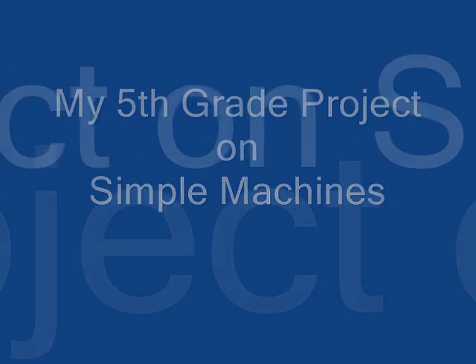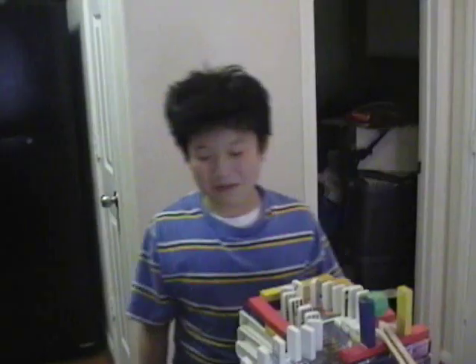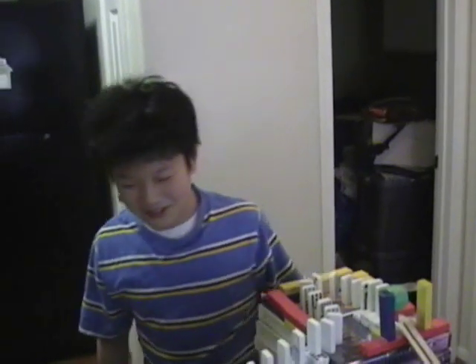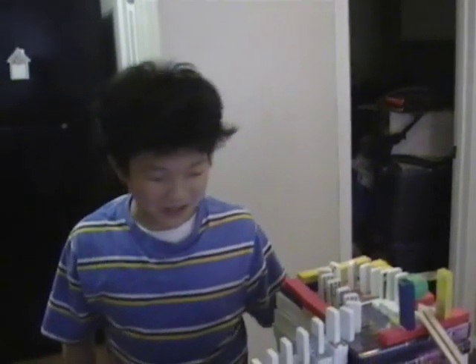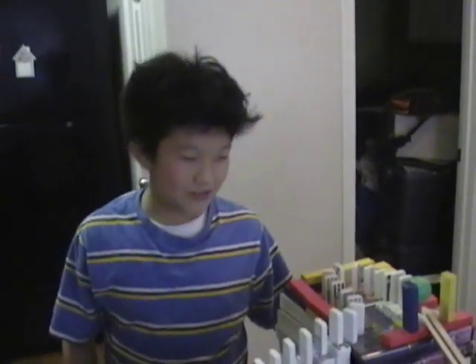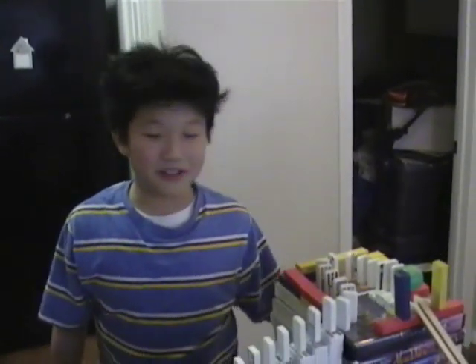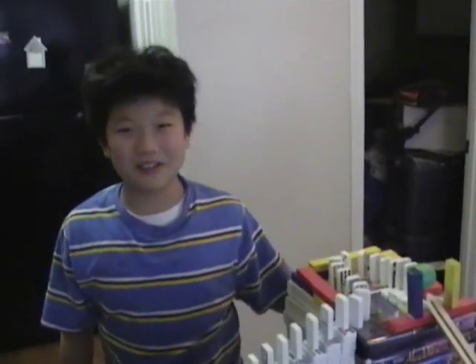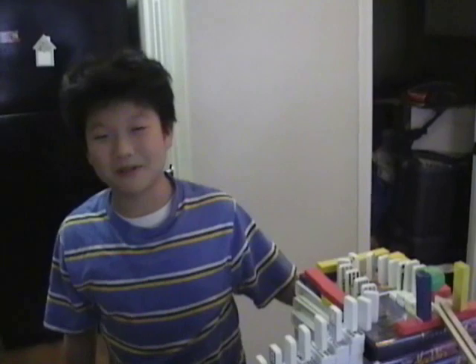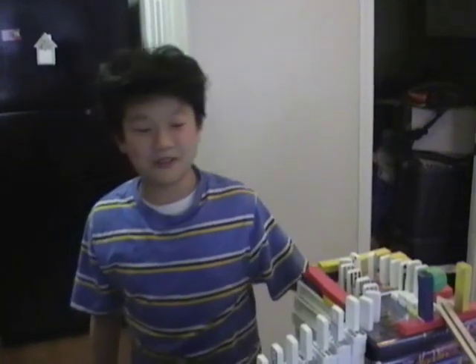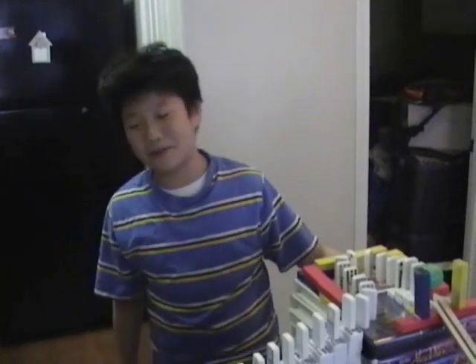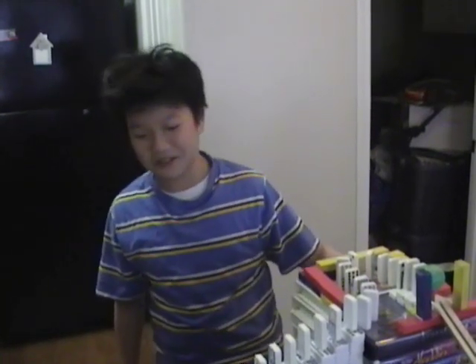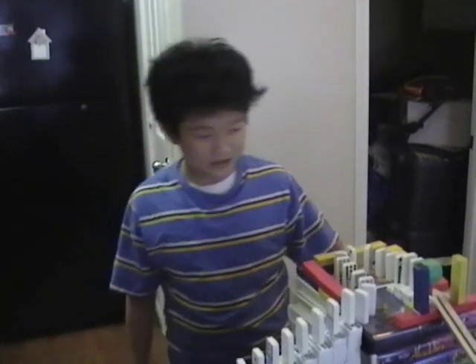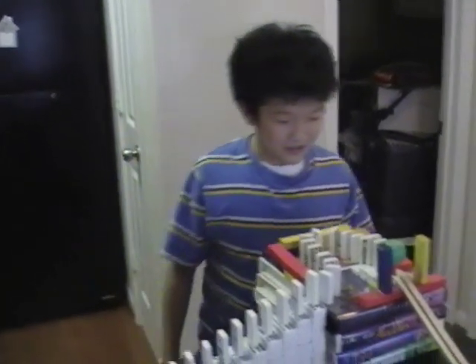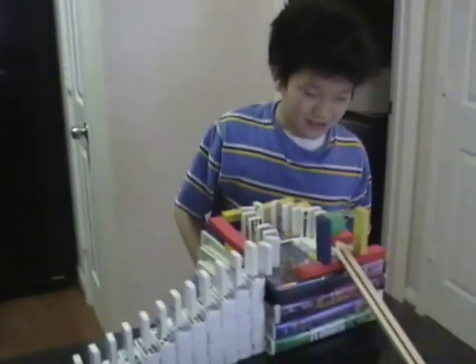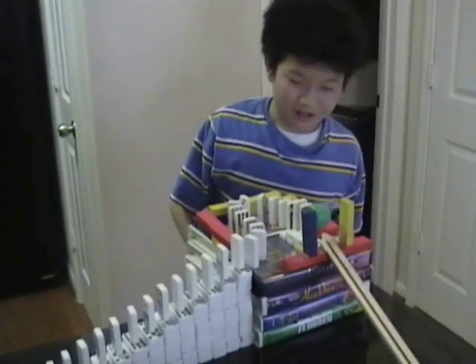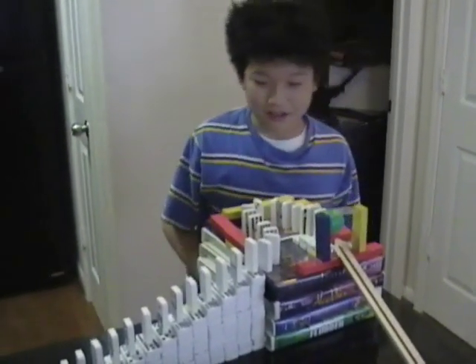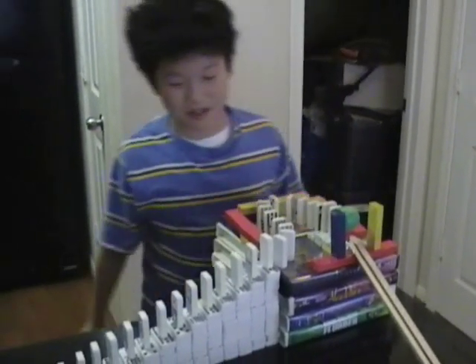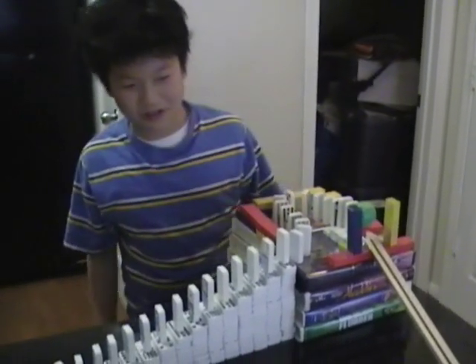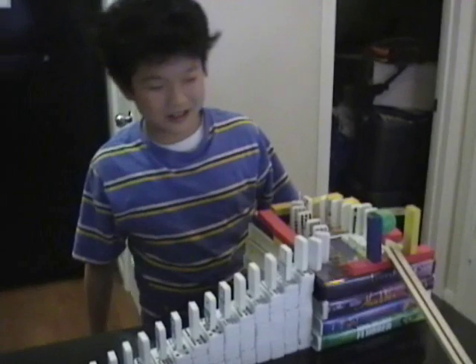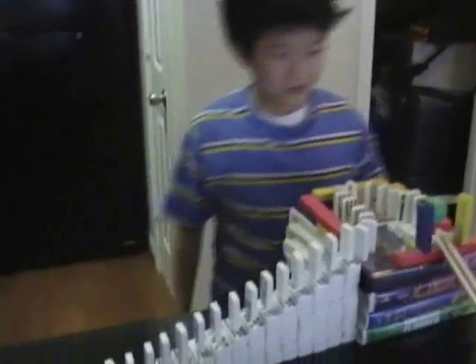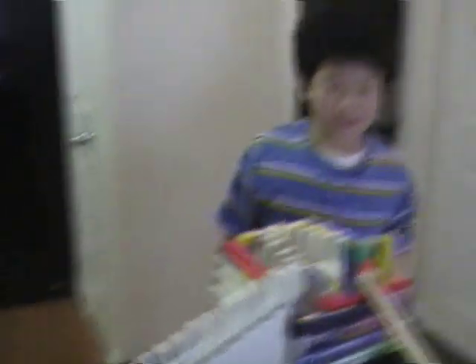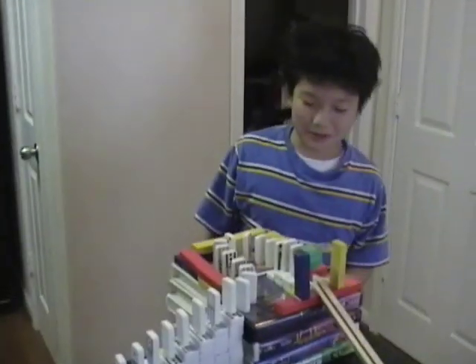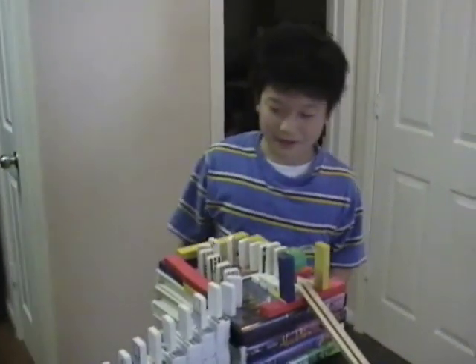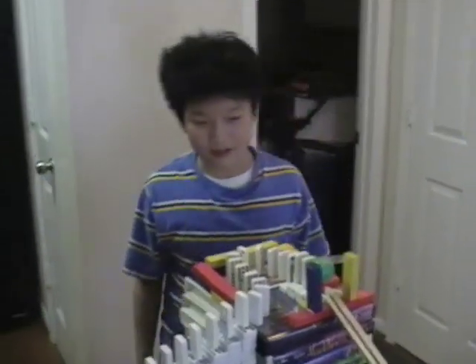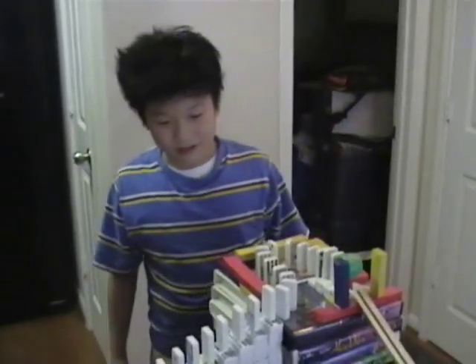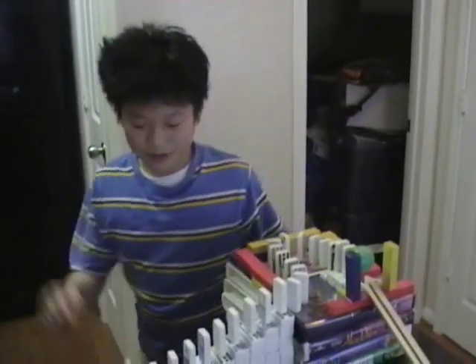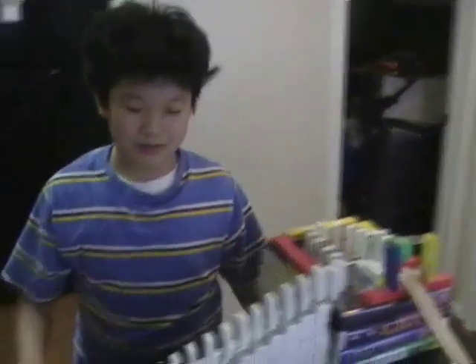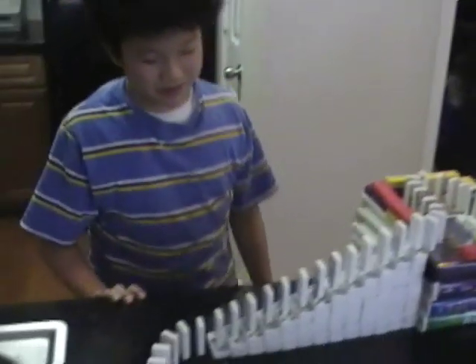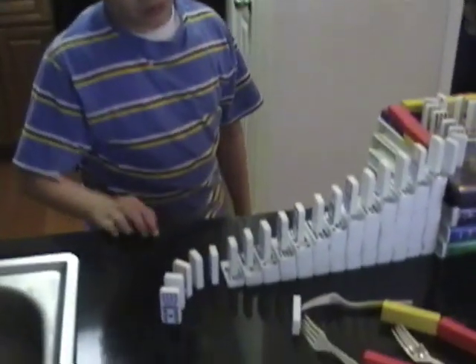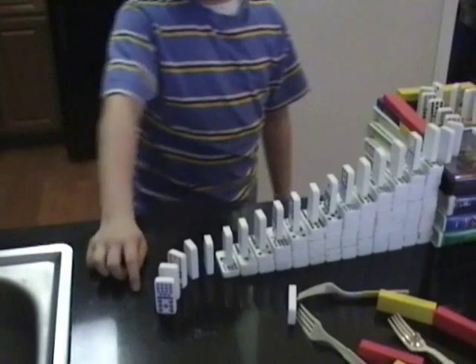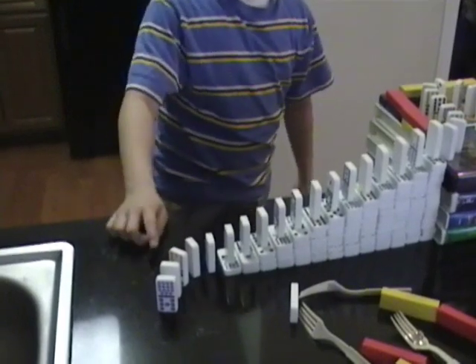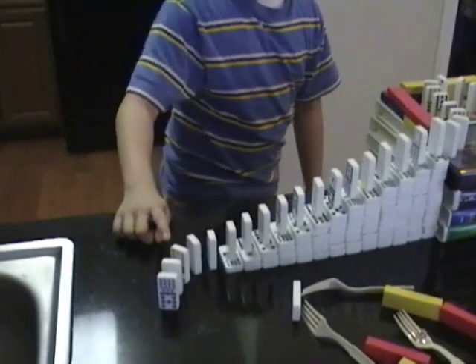This is Richie Lamb and this is my fifth grade science project on simple machines. I'm going to demonstrate what will happen if I push the domino. First, when I push the domino,